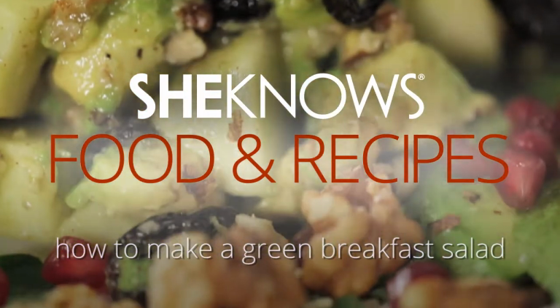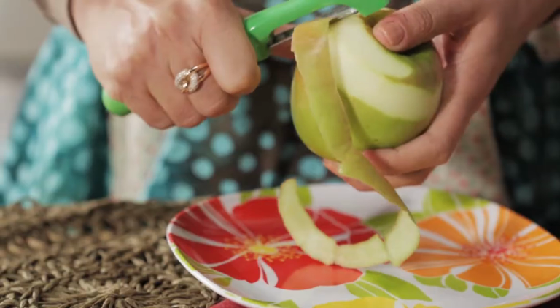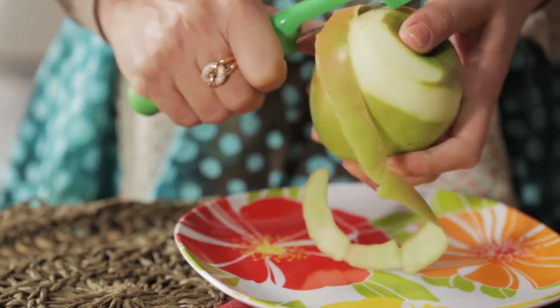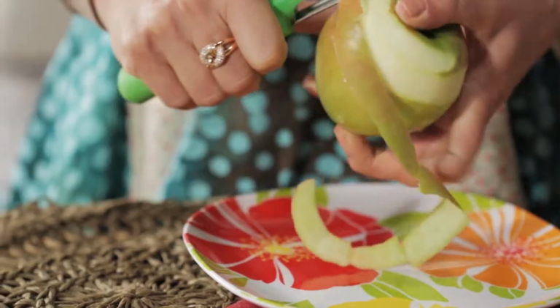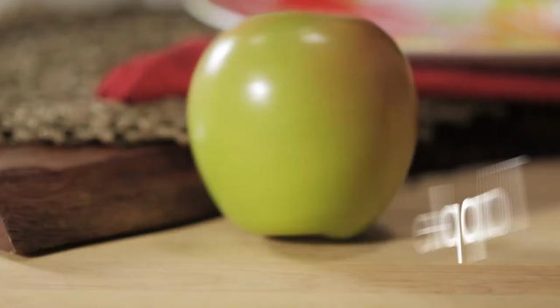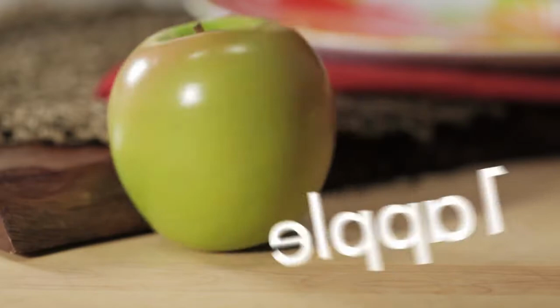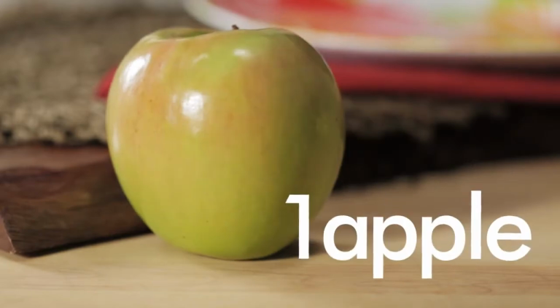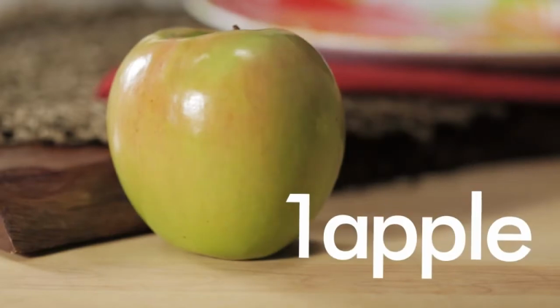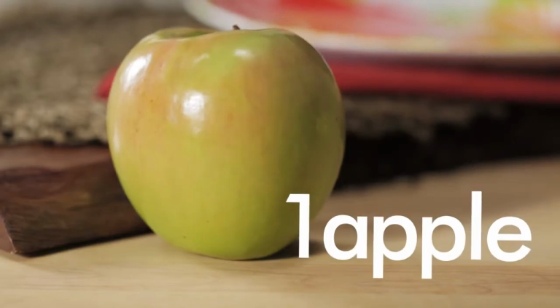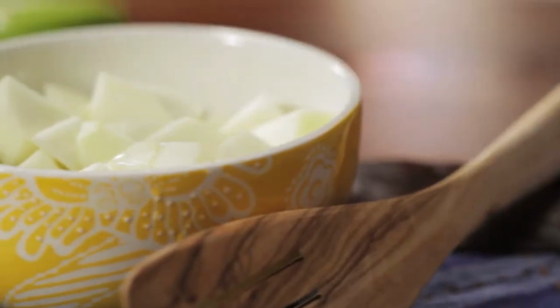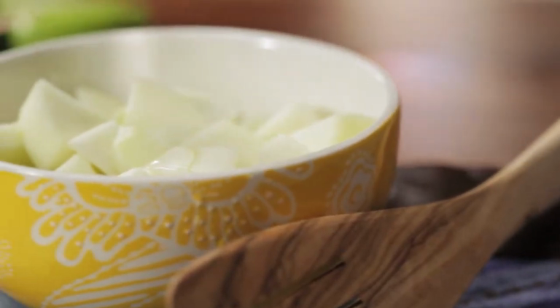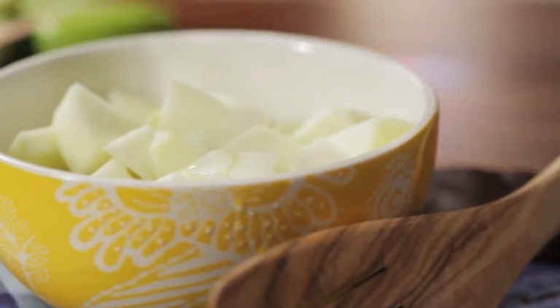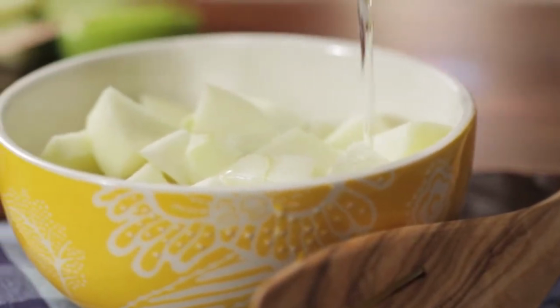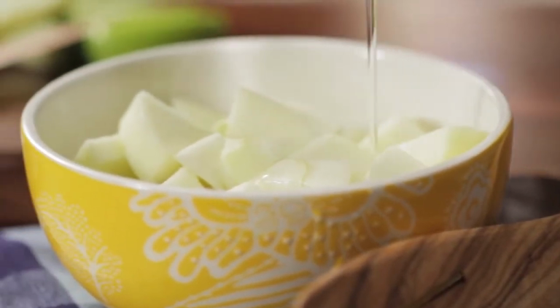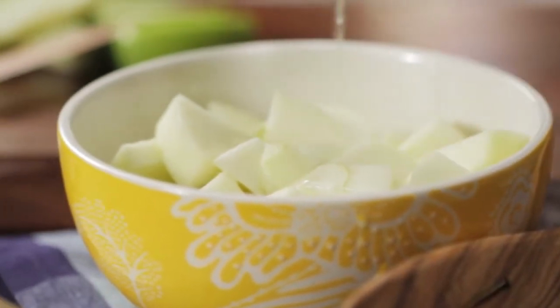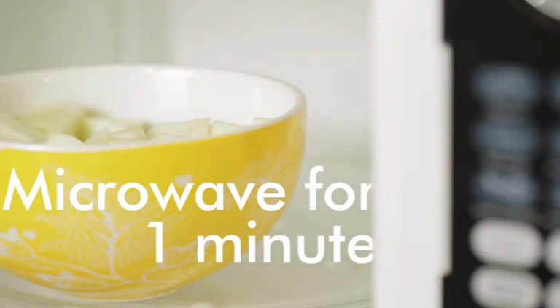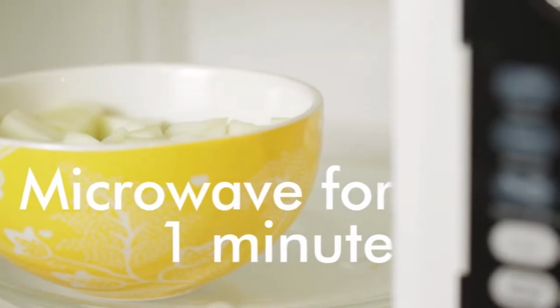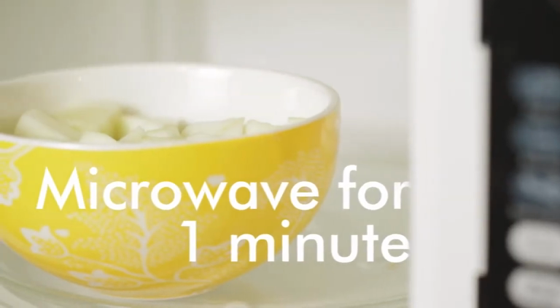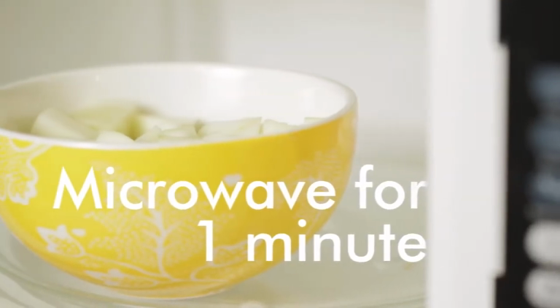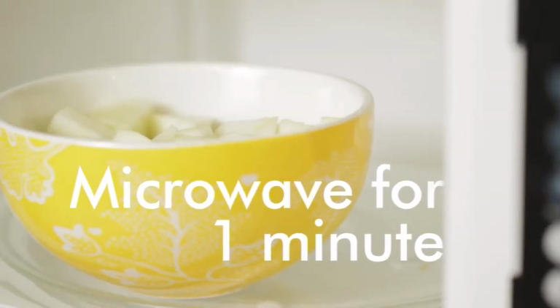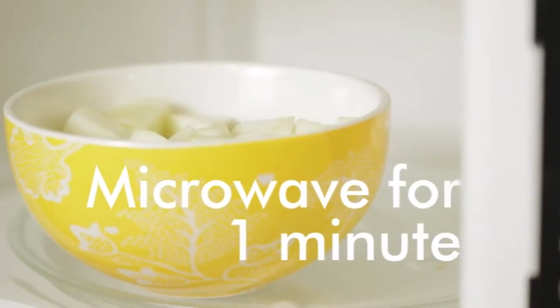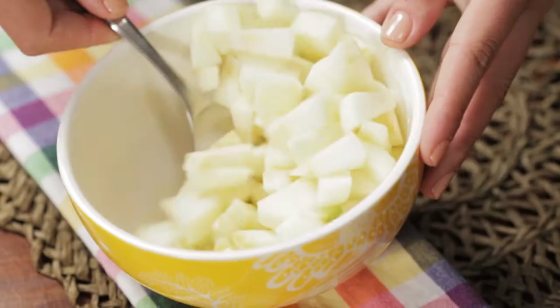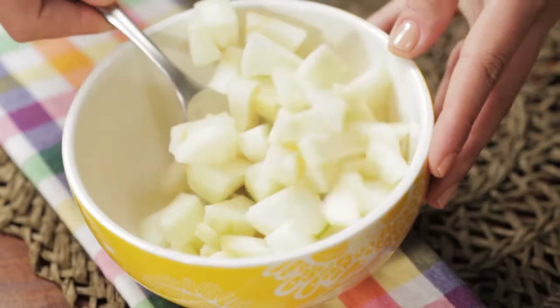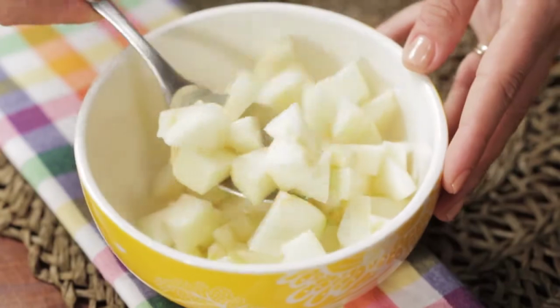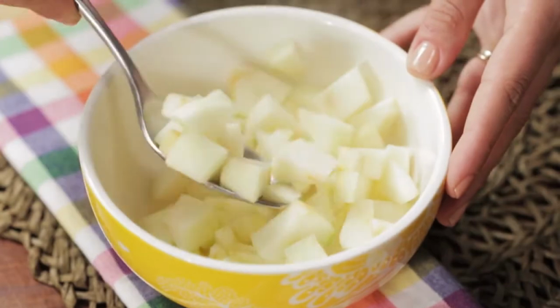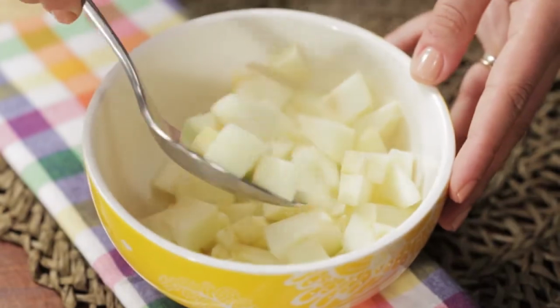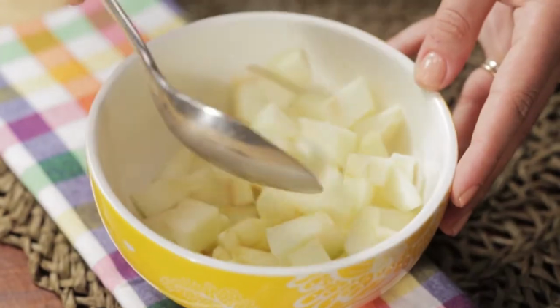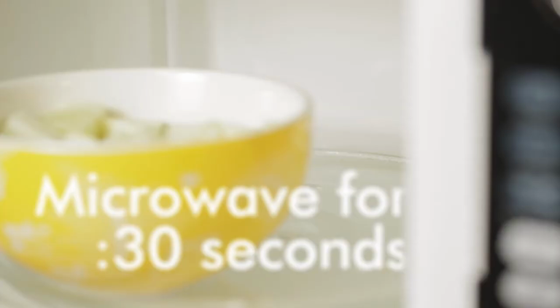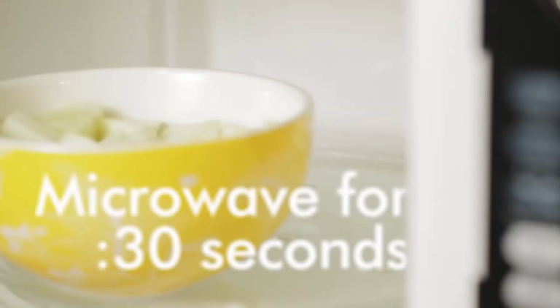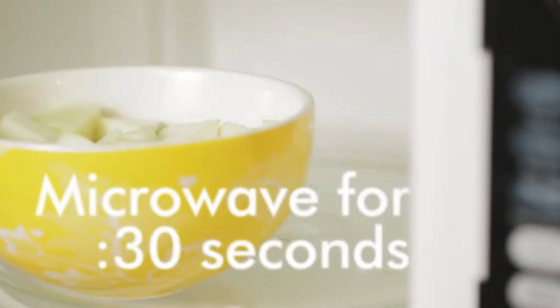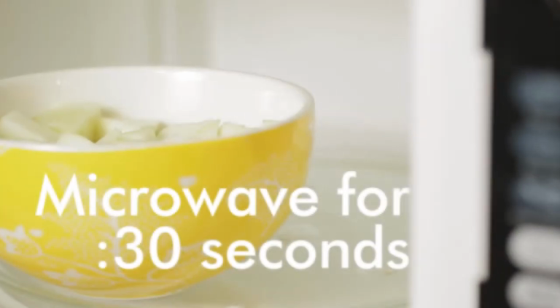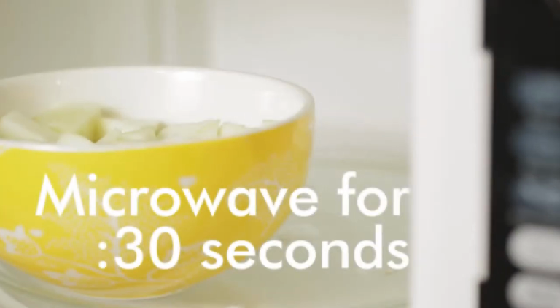Start by peeling and chopping an apple. Place in a bowl with a drop of water and microwave on high for one minute. Stir and then microwave for 30 seconds longer.